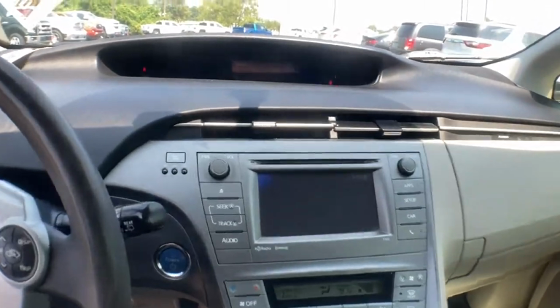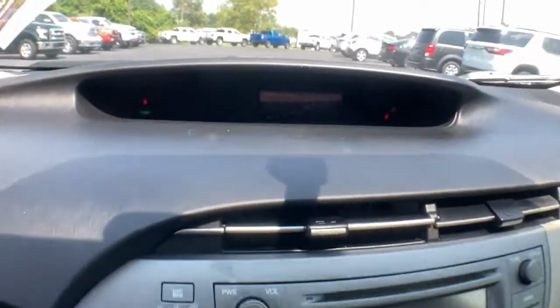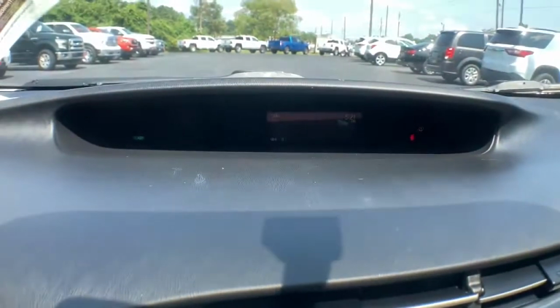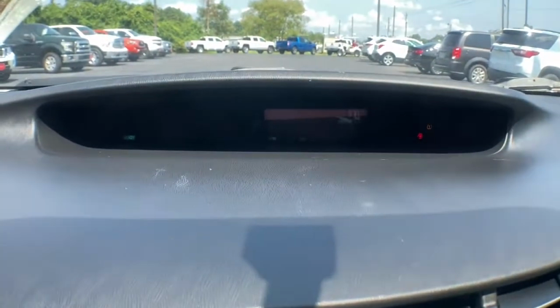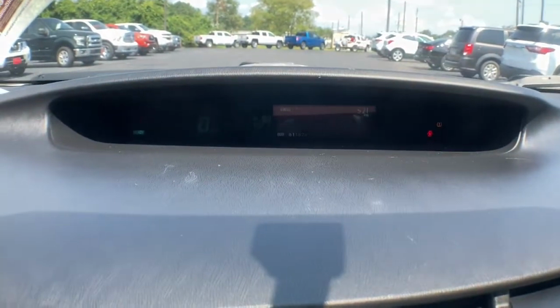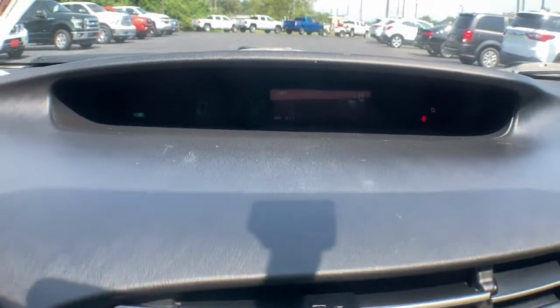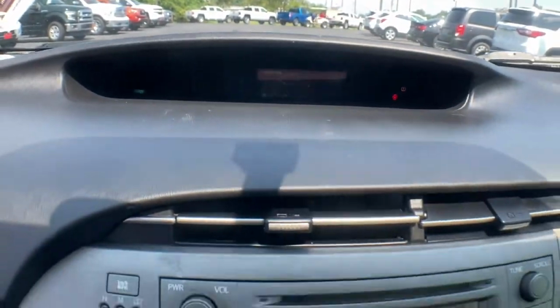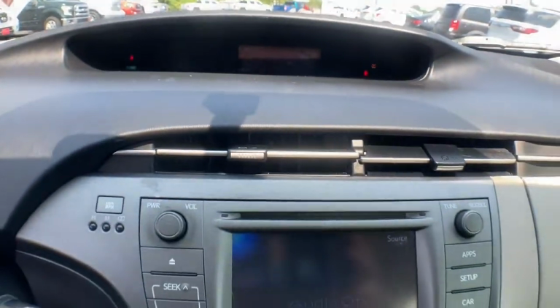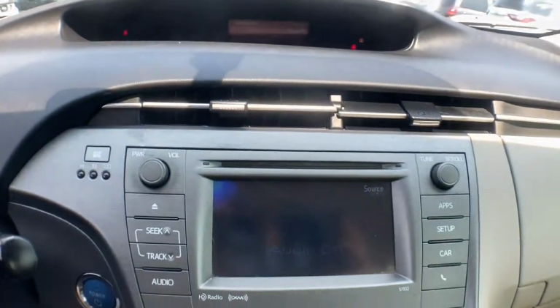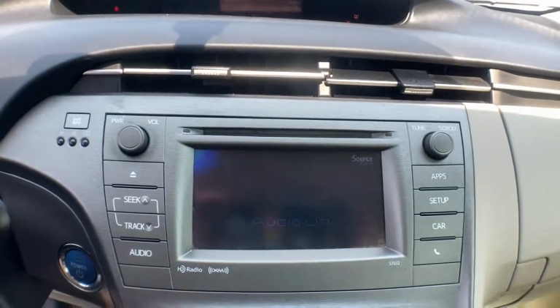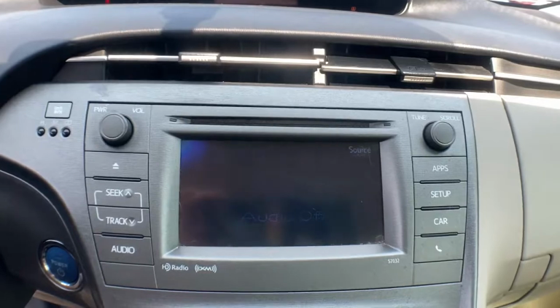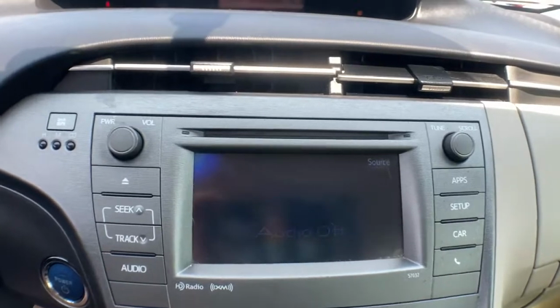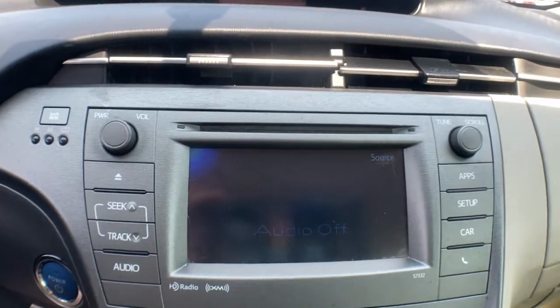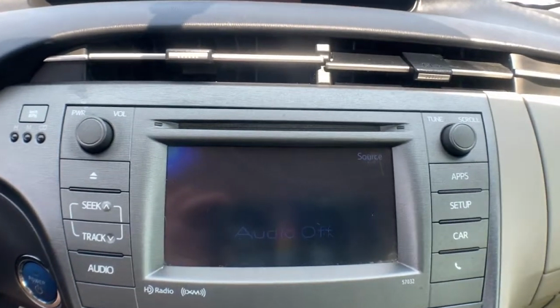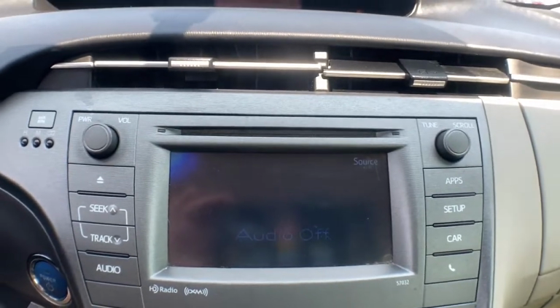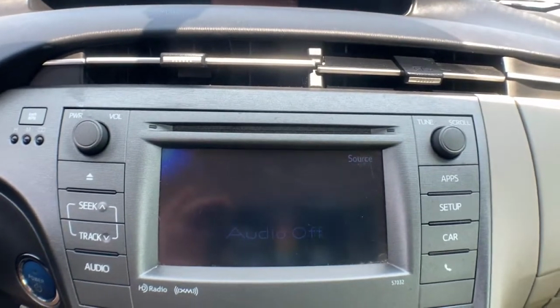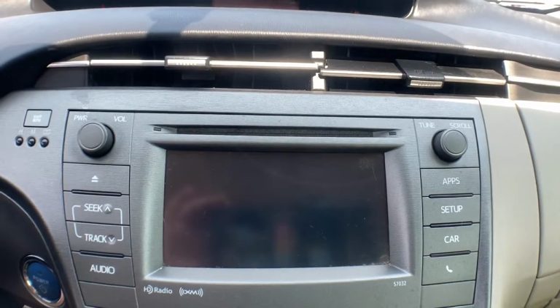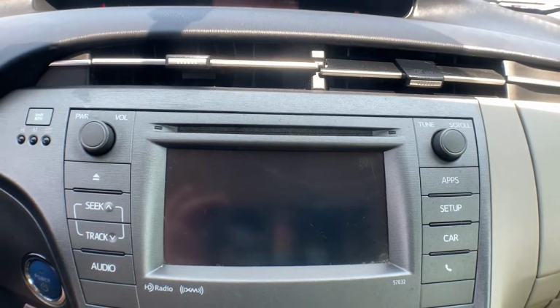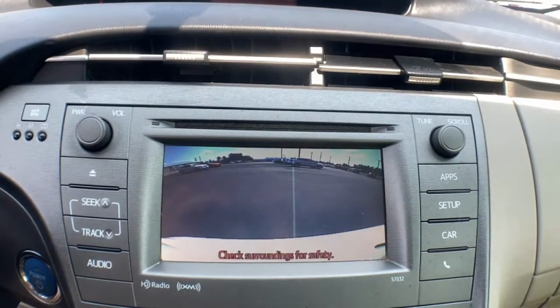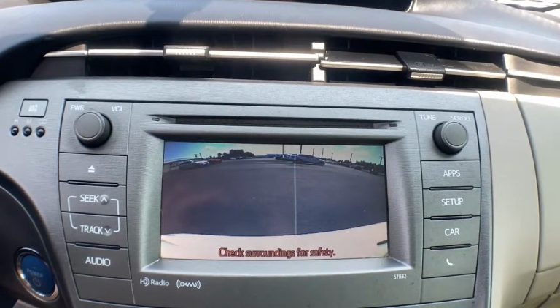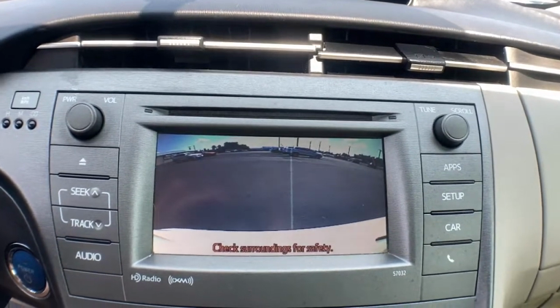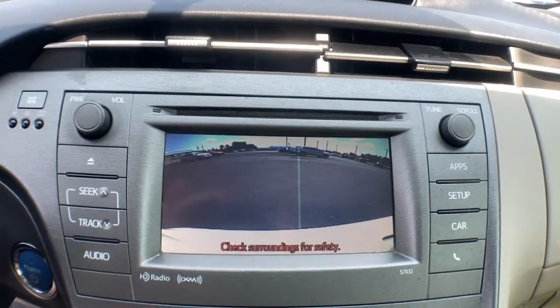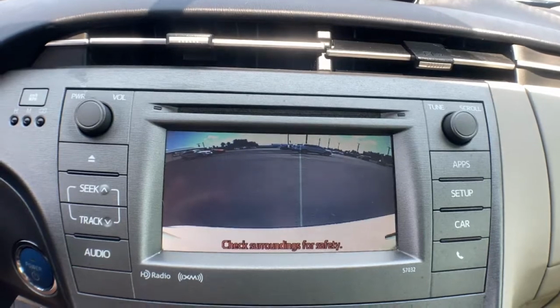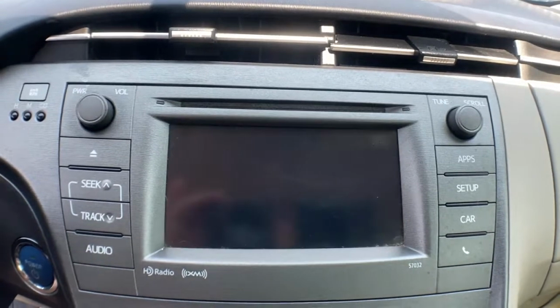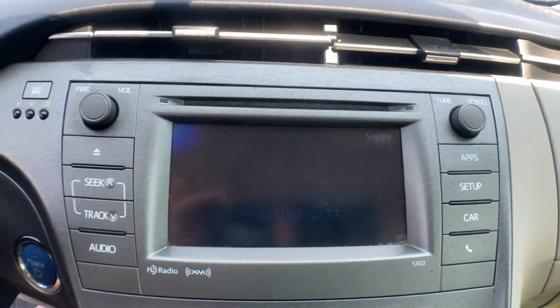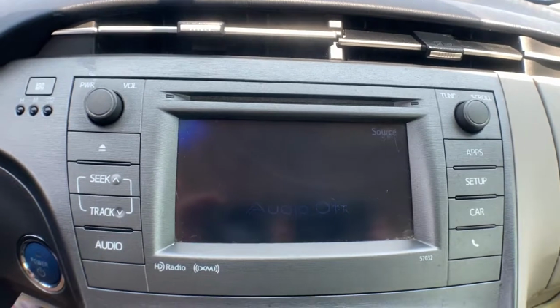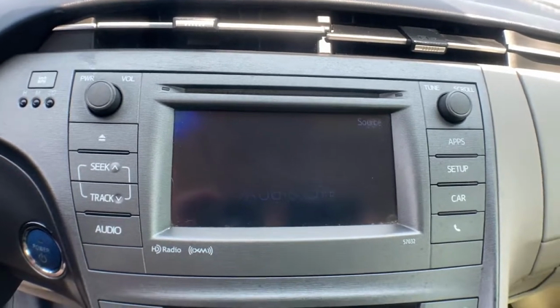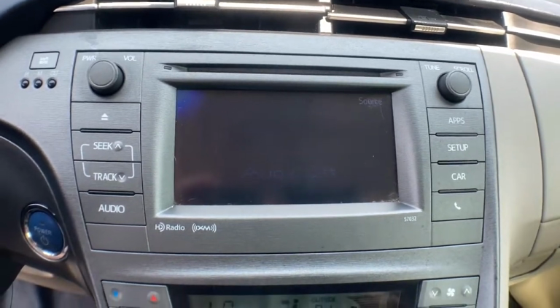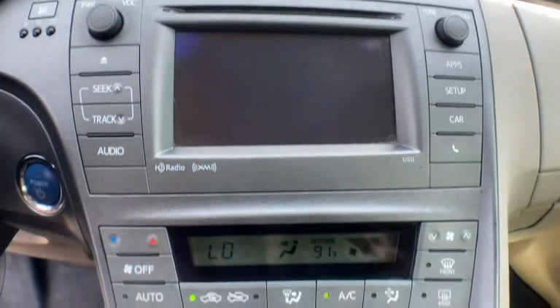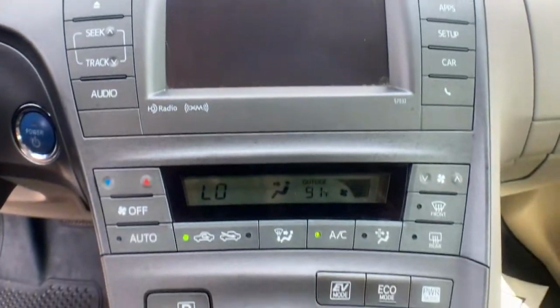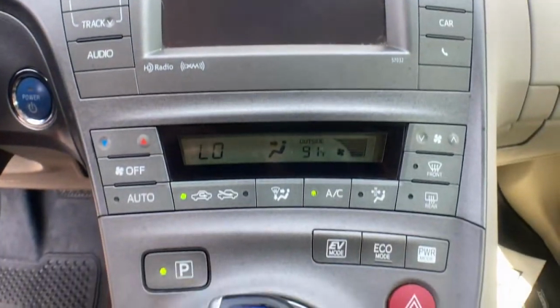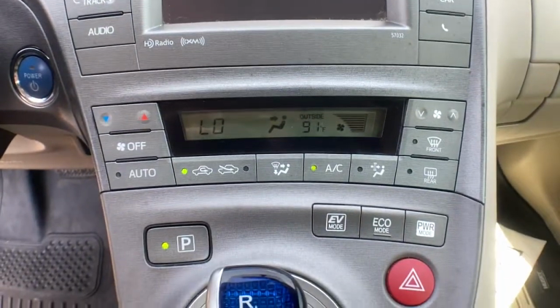Navigation system, keyless entry, keyless start, heated mirrors, premium sound system, satellite radio, backup camera, electronic stability control, steering wheel audio controls, power driver seat.